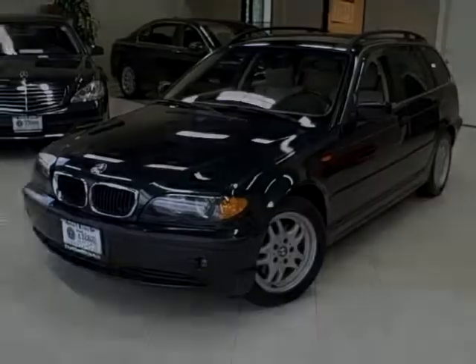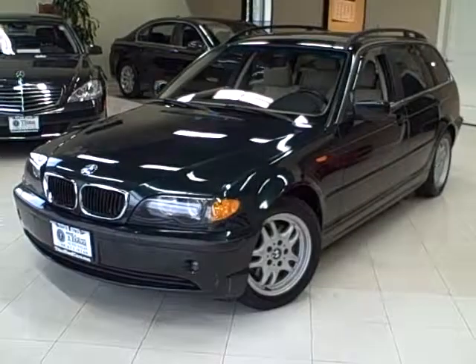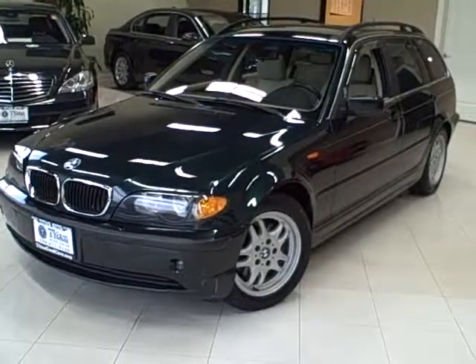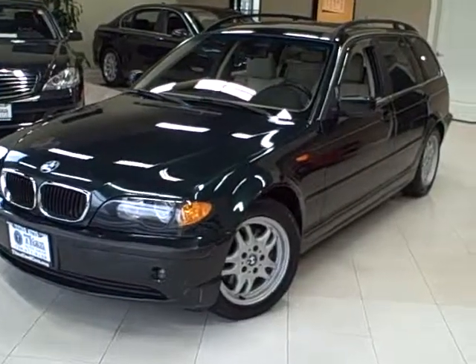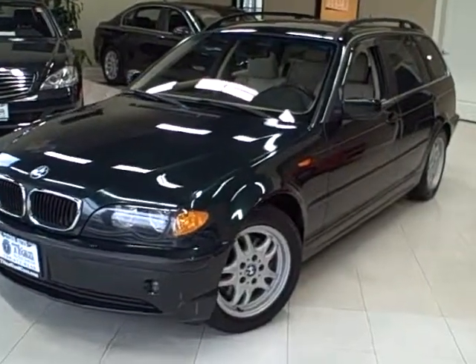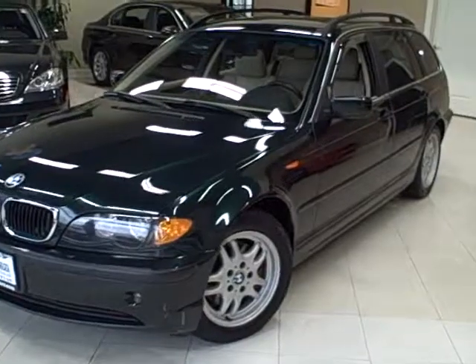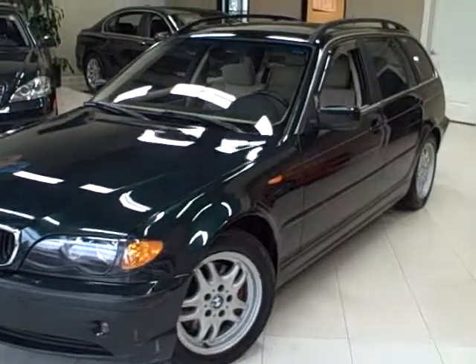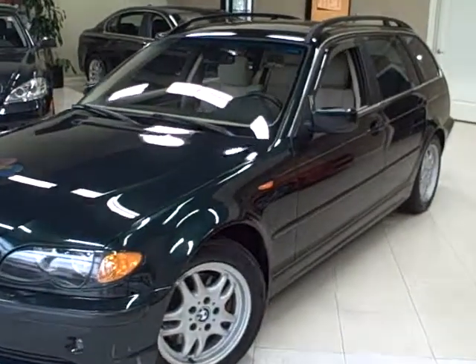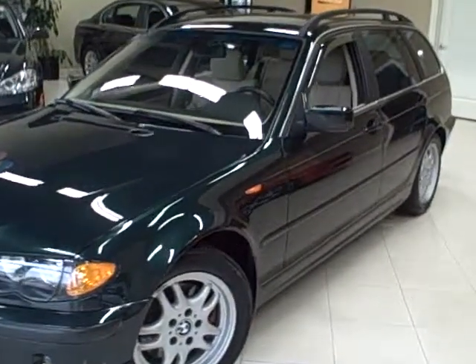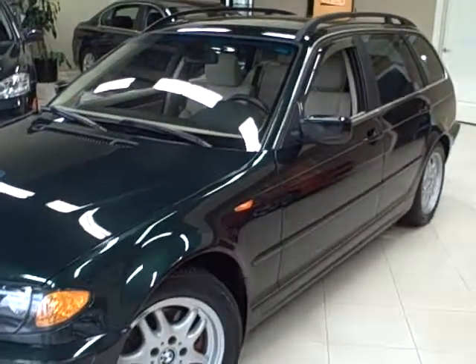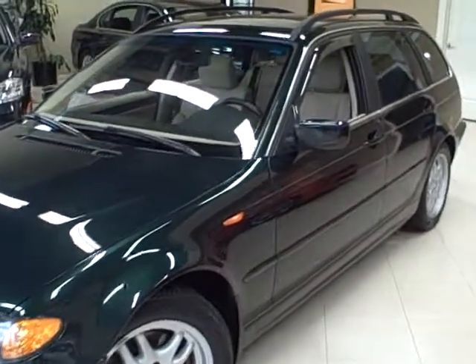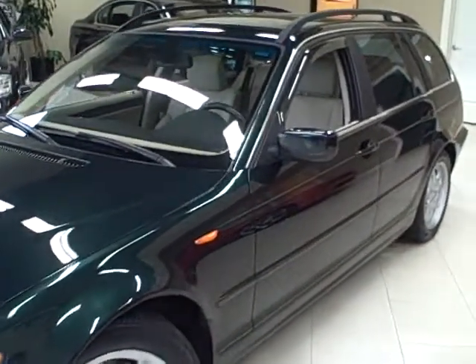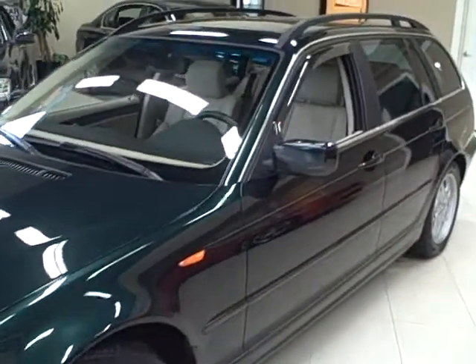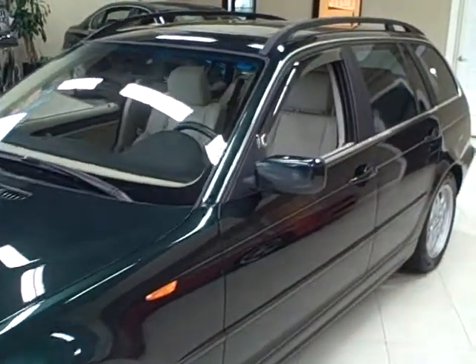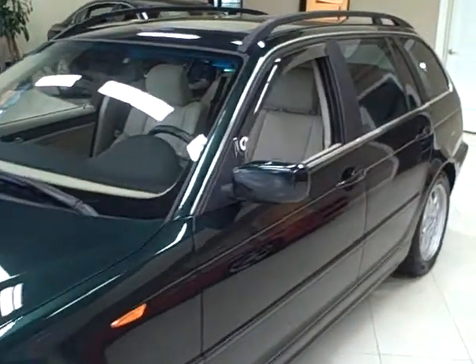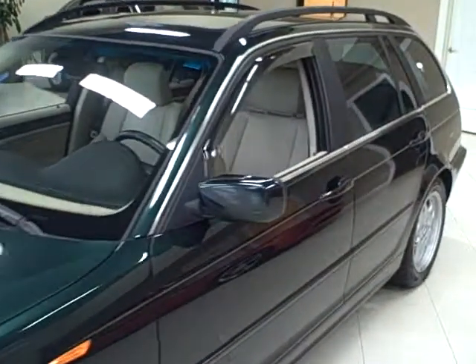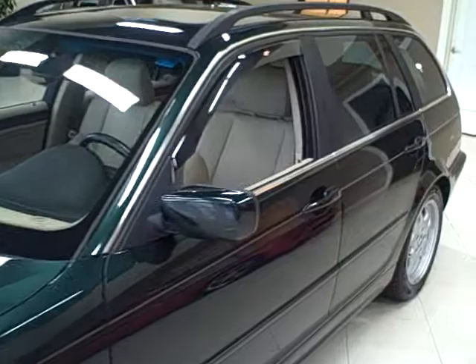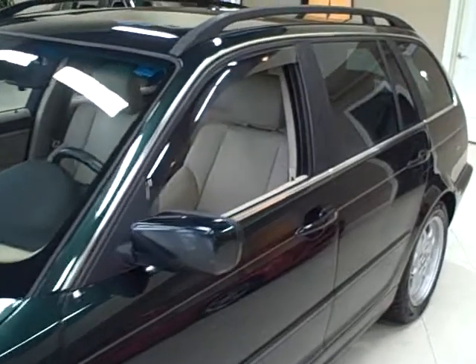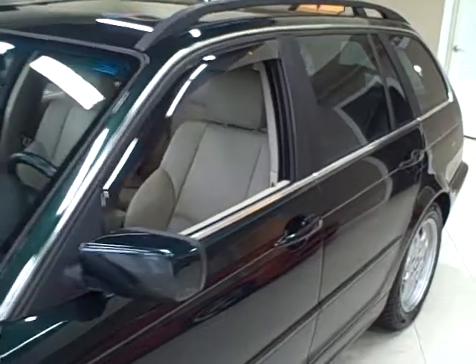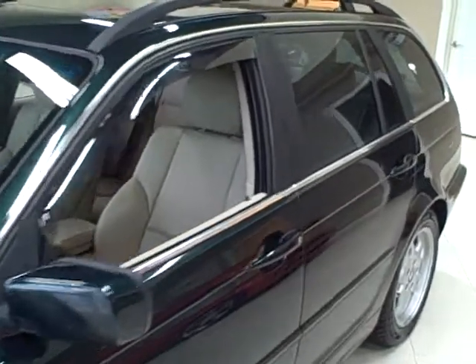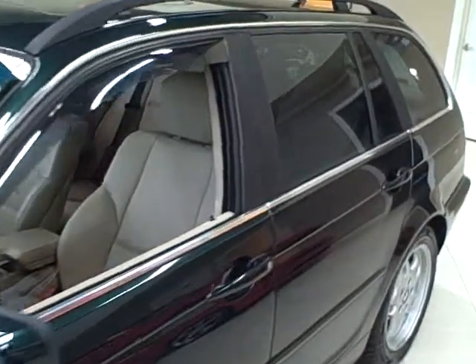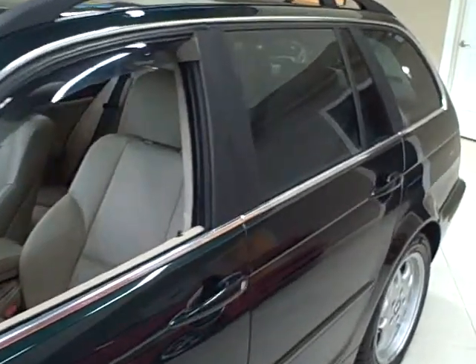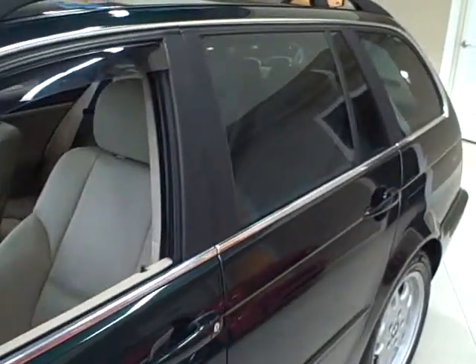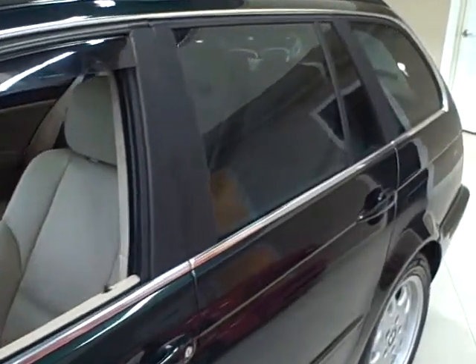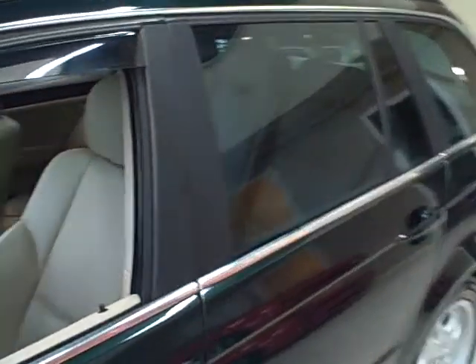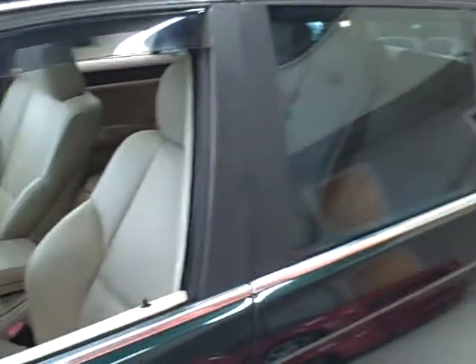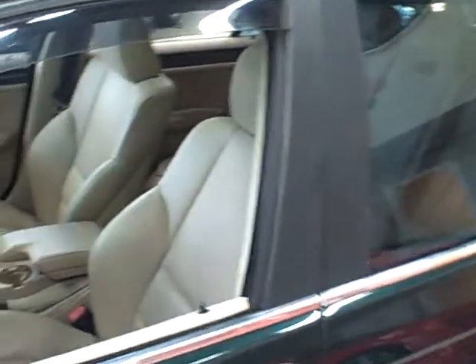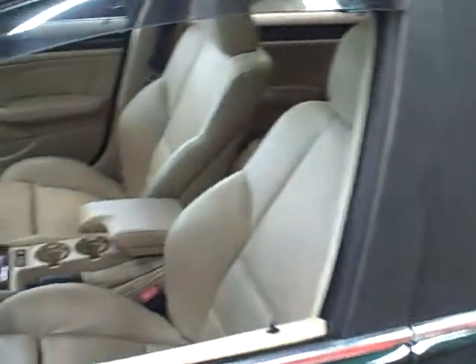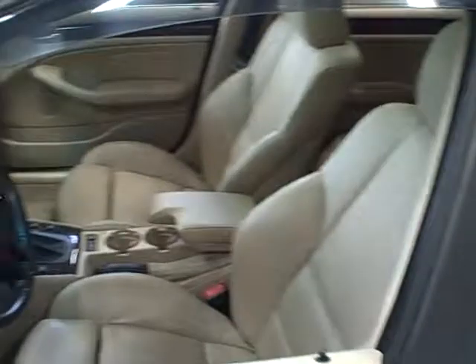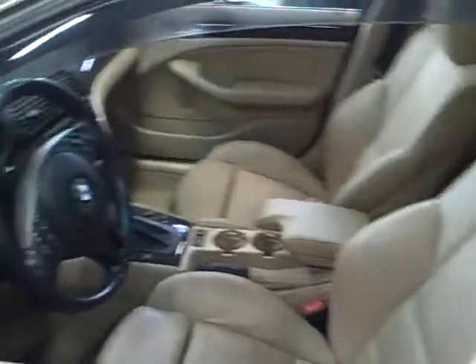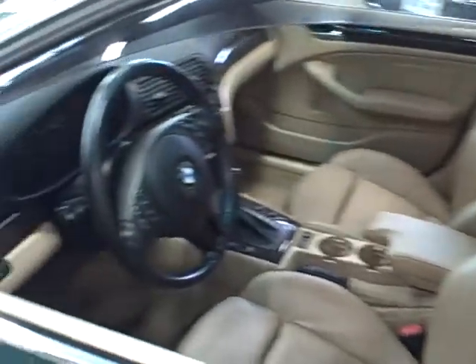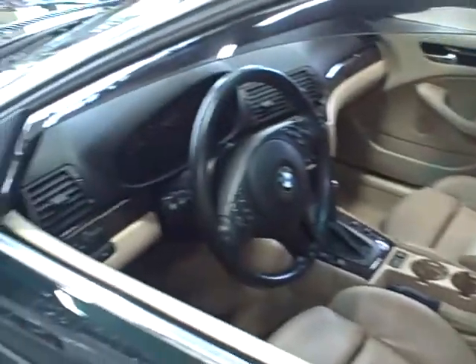This 2003 BMW 325i is available from Titan Auto Sales. It features a beige leather interior wrapped in an evergreen exterior.